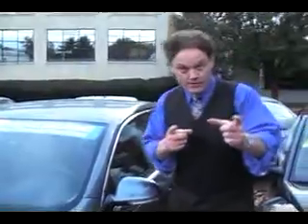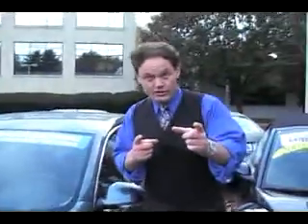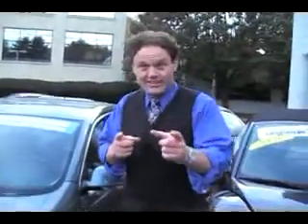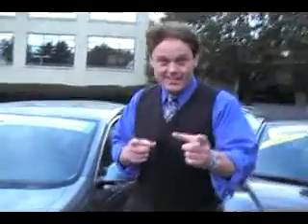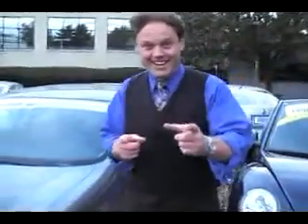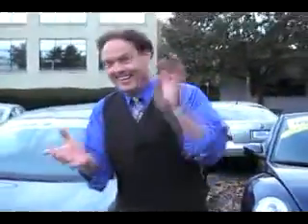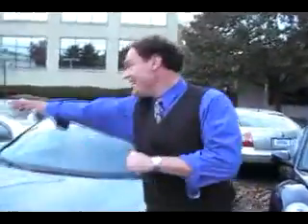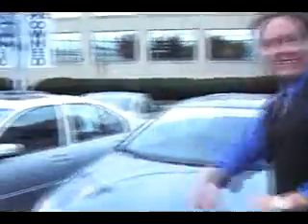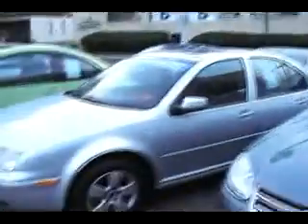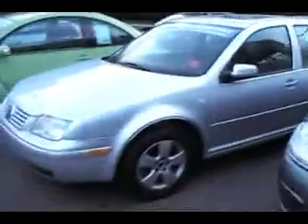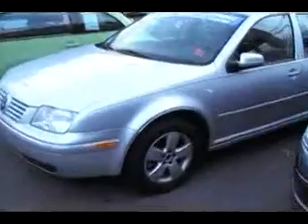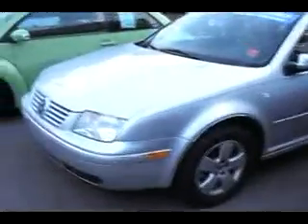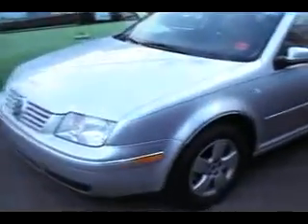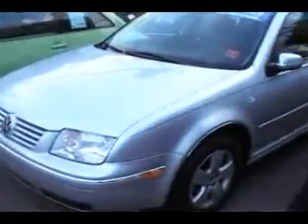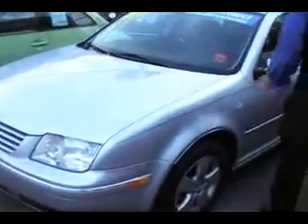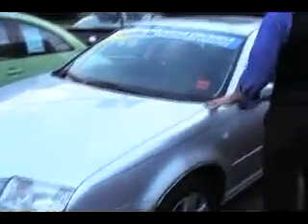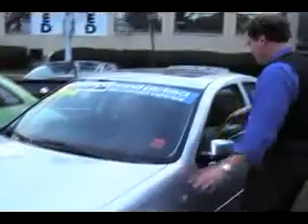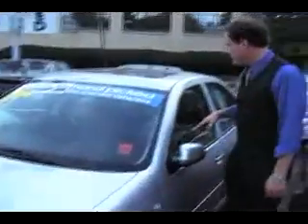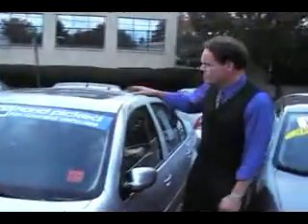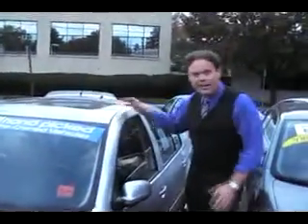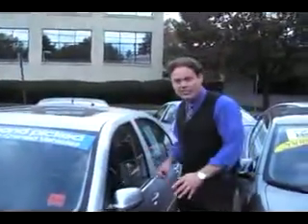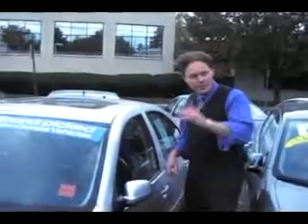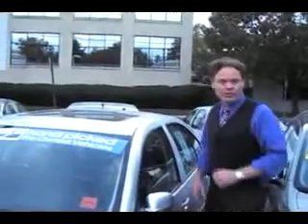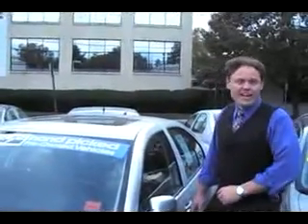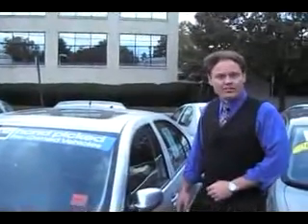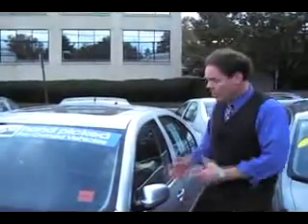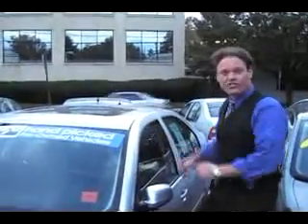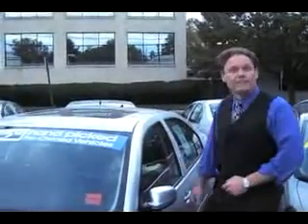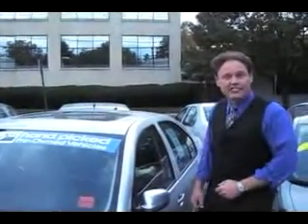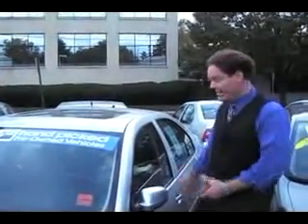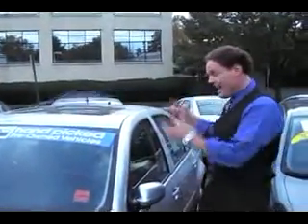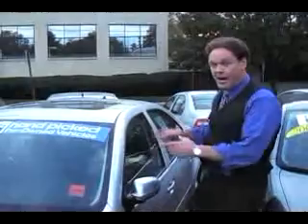You looking for a silver Jetta? Get on this baby. 2004 Jetta GLS. Automatic, black leather, moonroof, heated seats. Only 35,000 miles on this. On sale — $15,700. That is a buy.